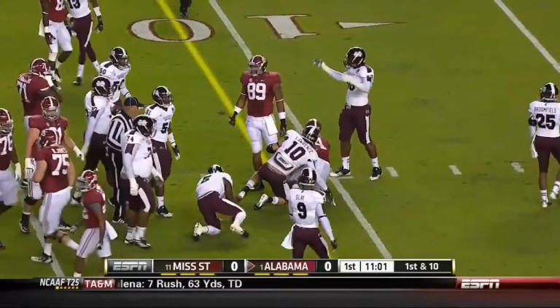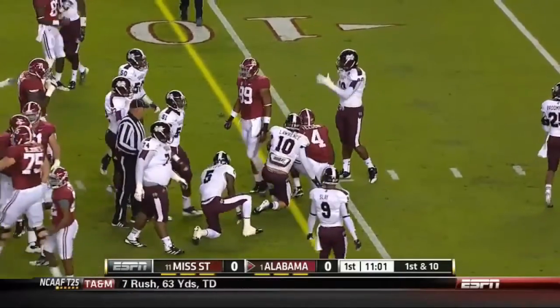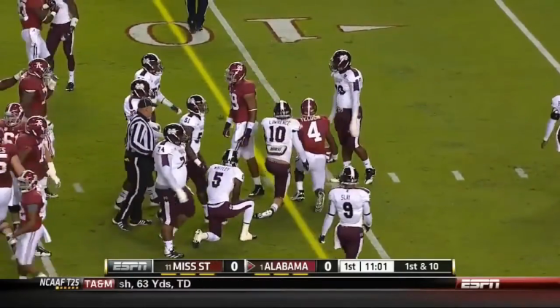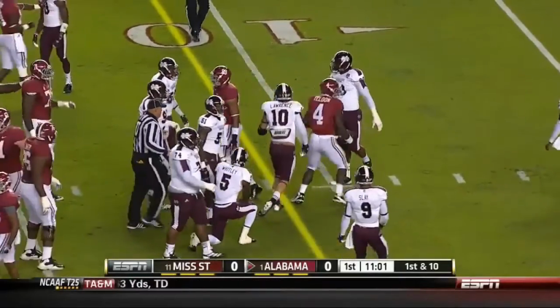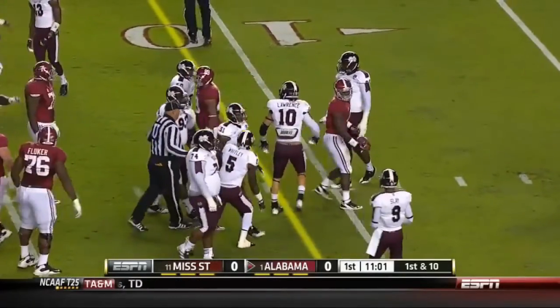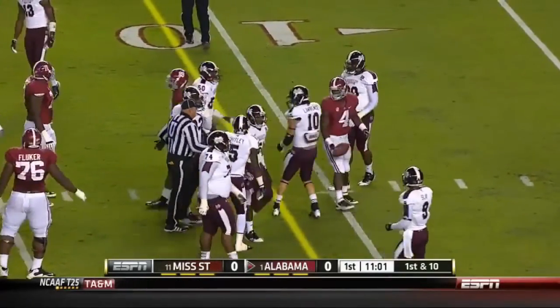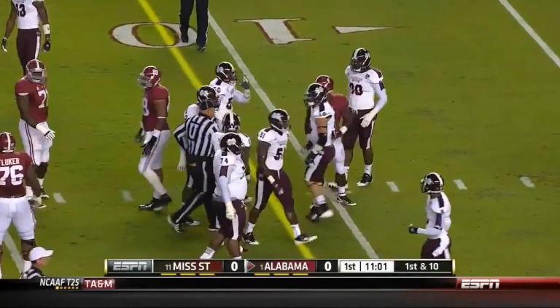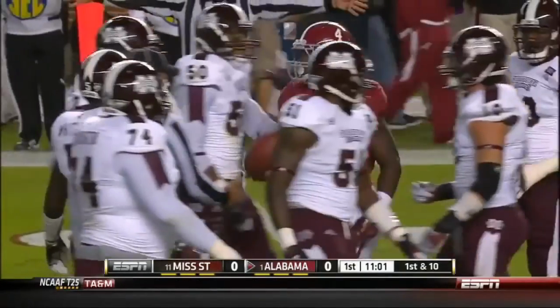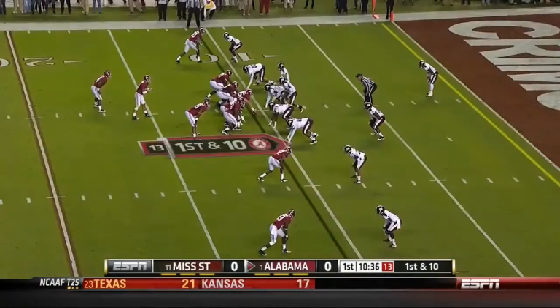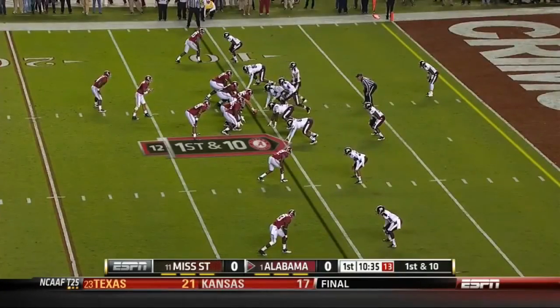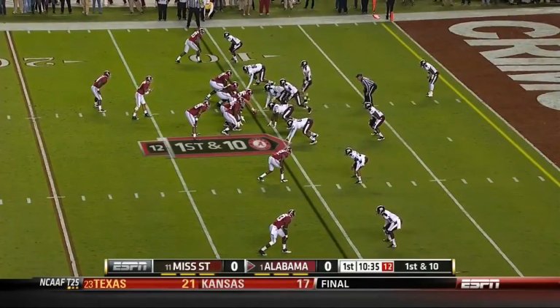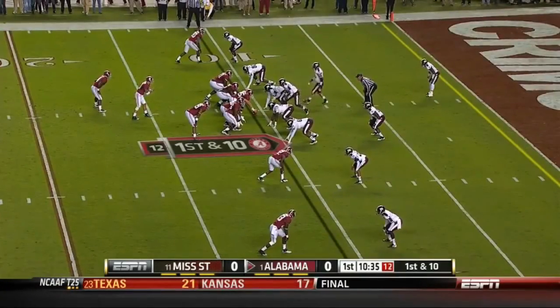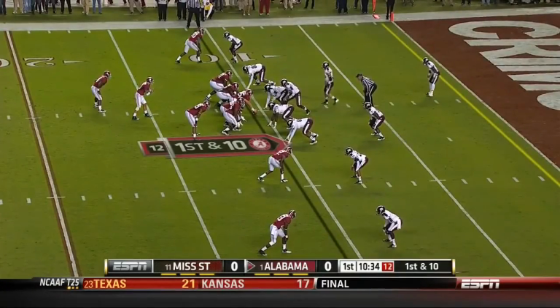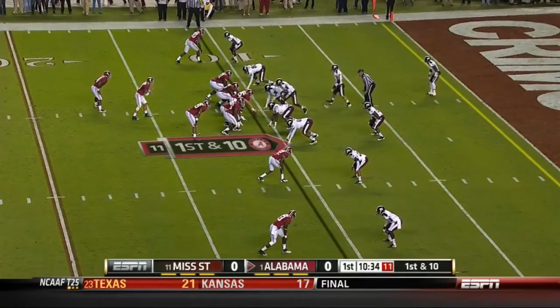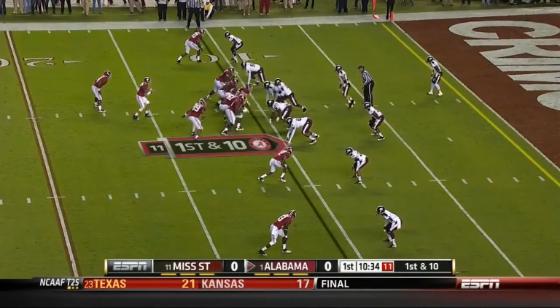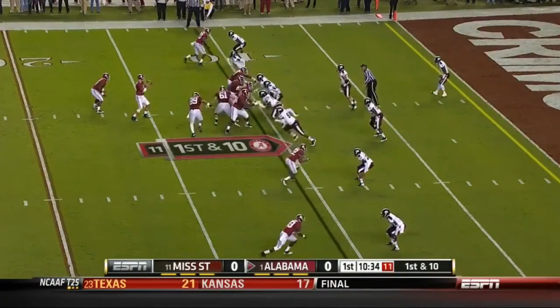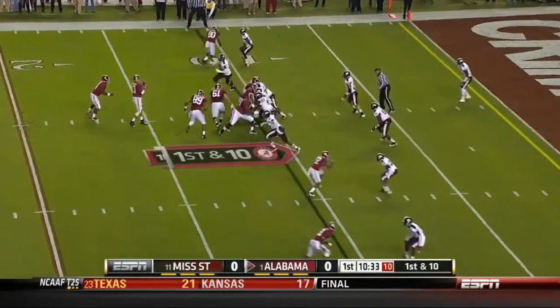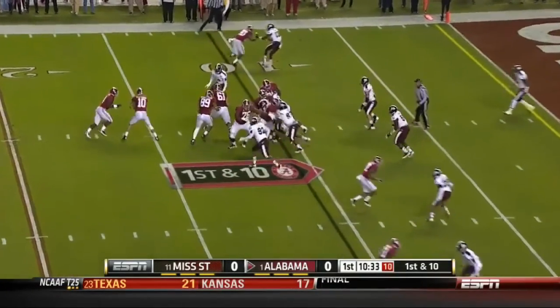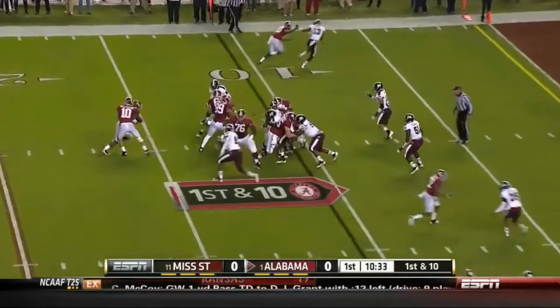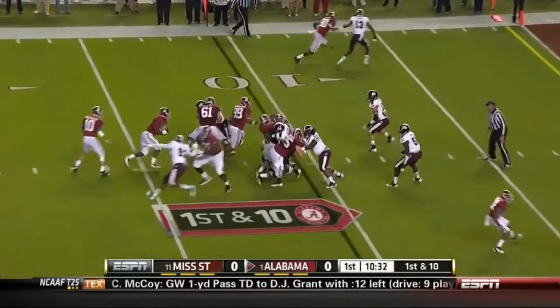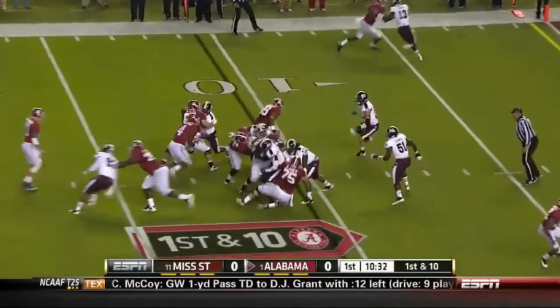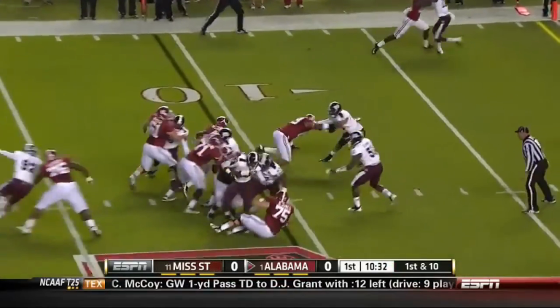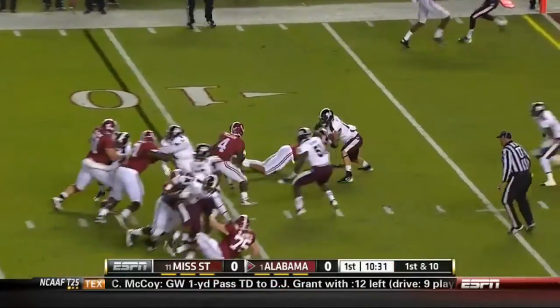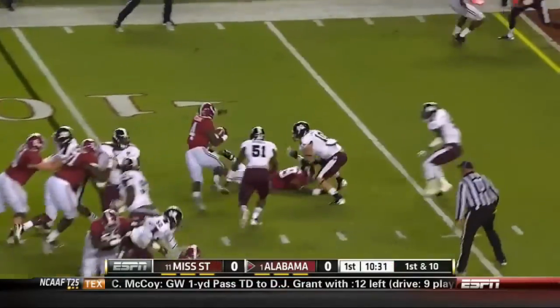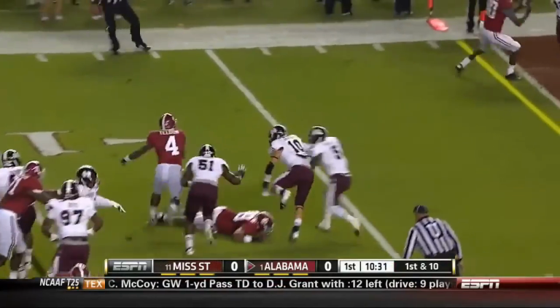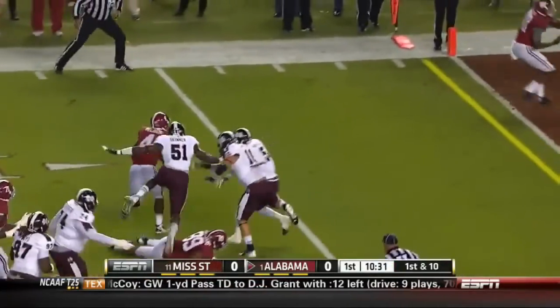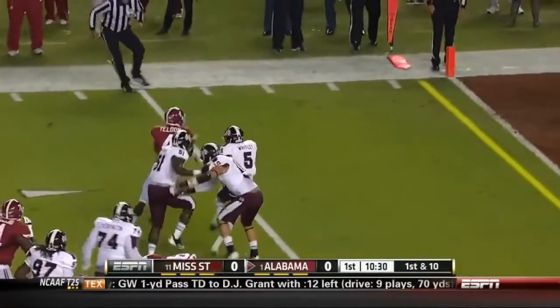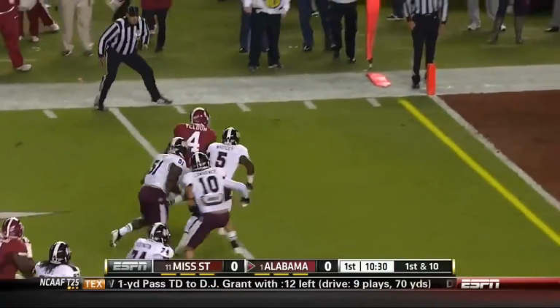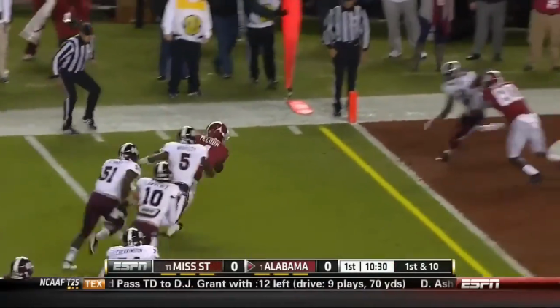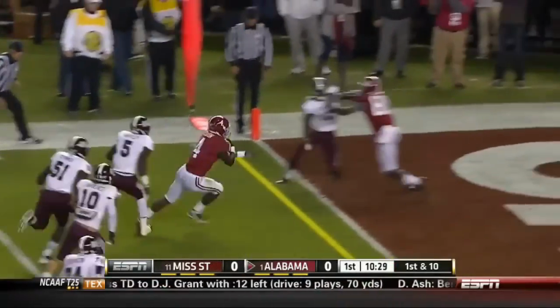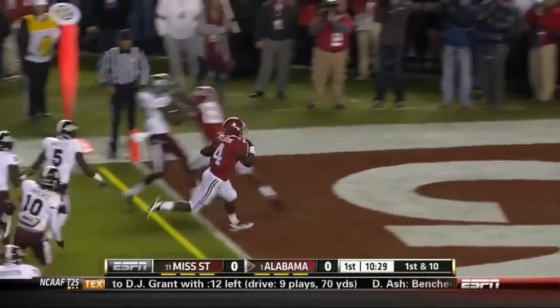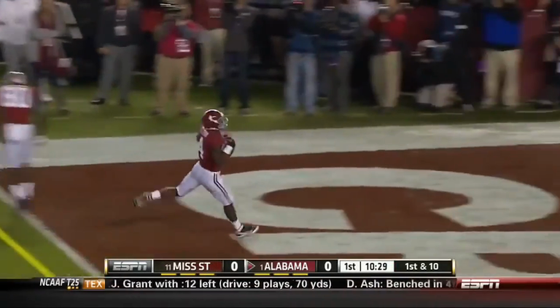And in the shotgun, McCarran — draw play, Yeldon cuts it outside, inside the 5, and touchdown.